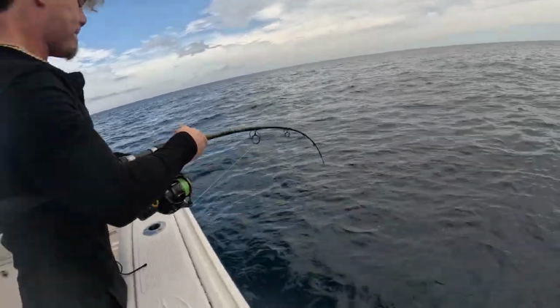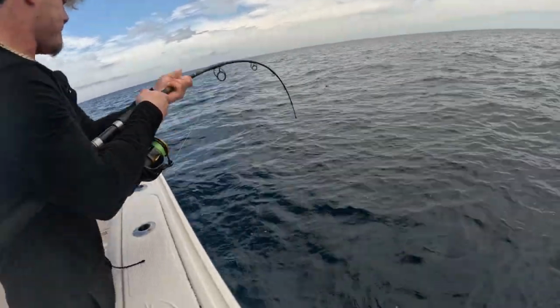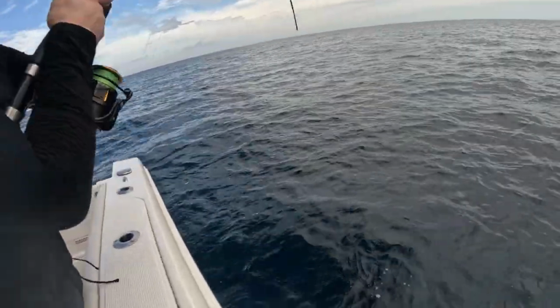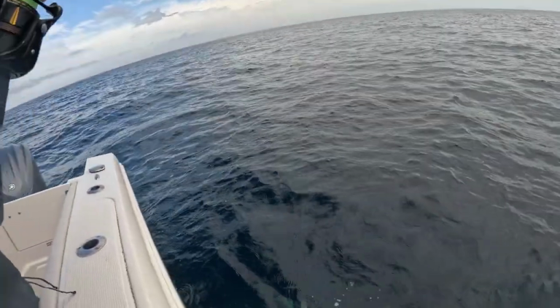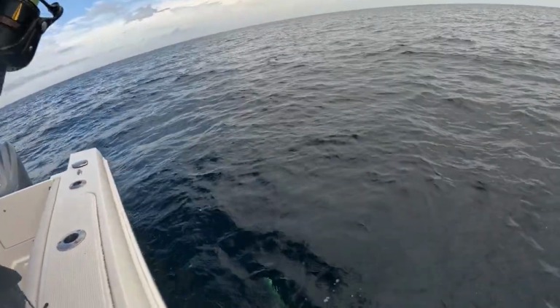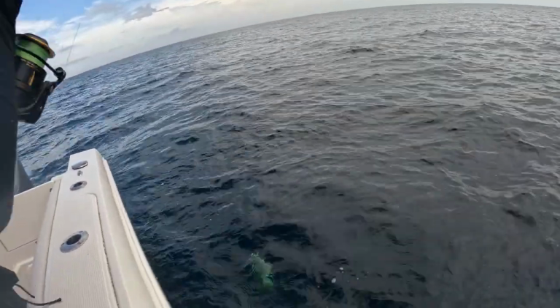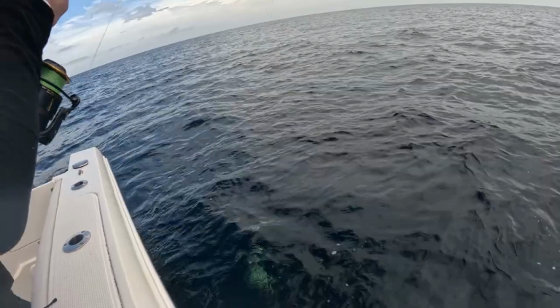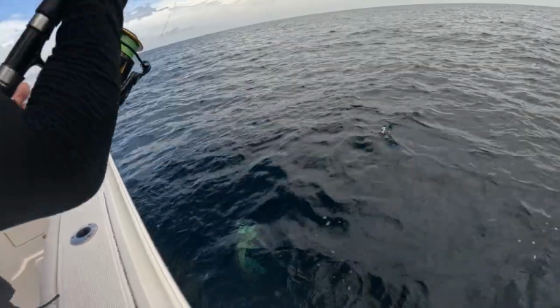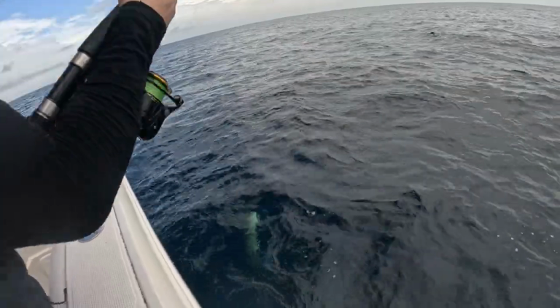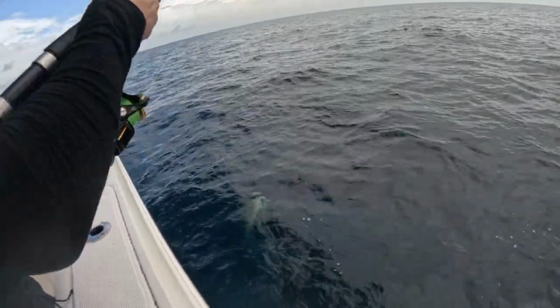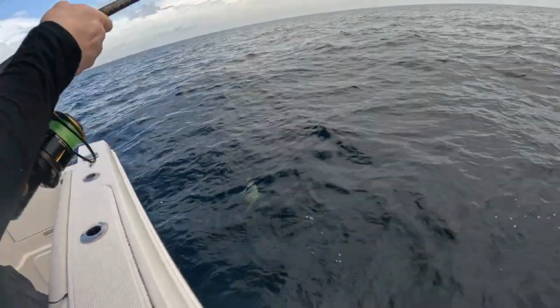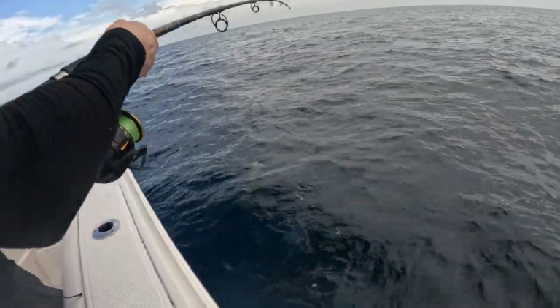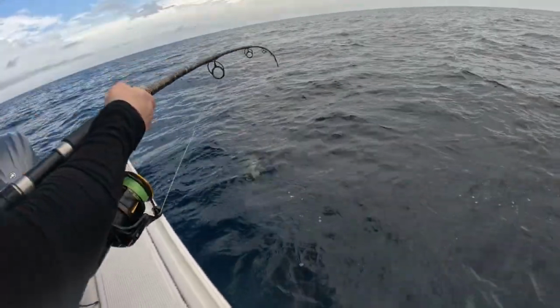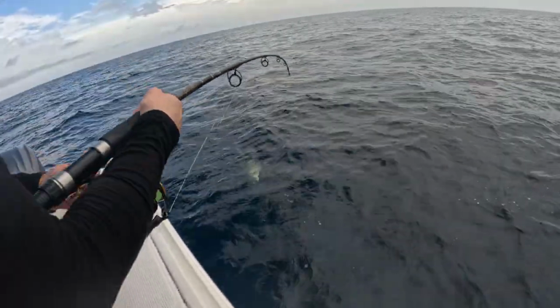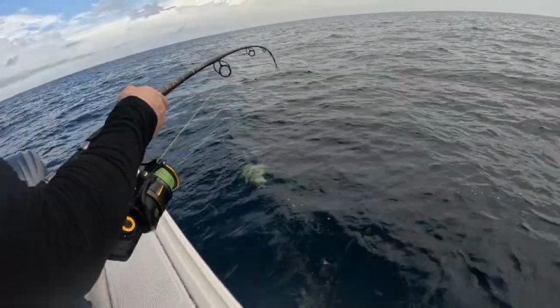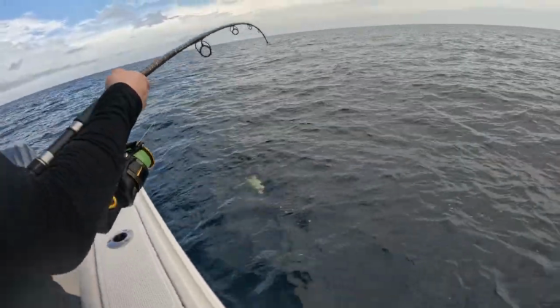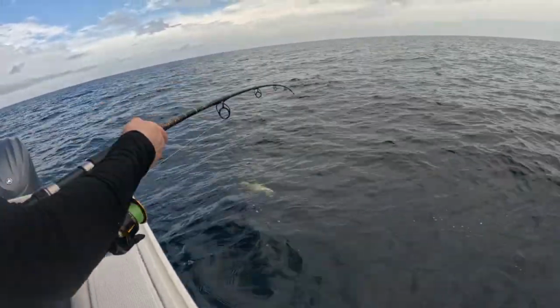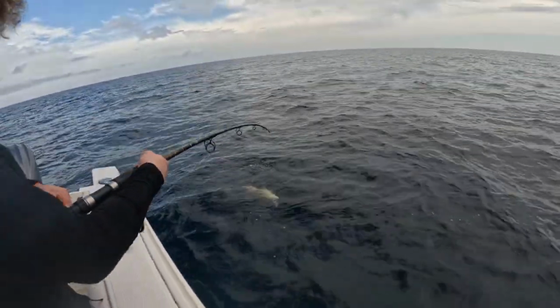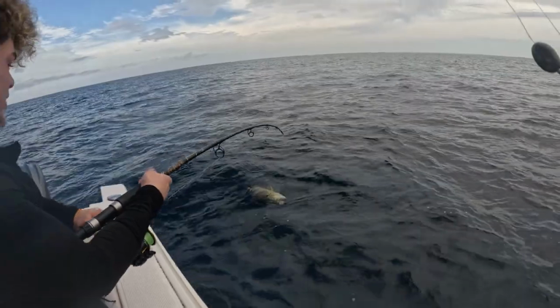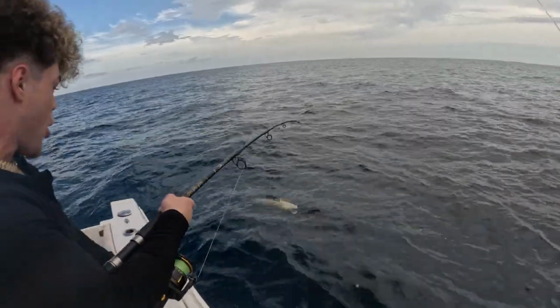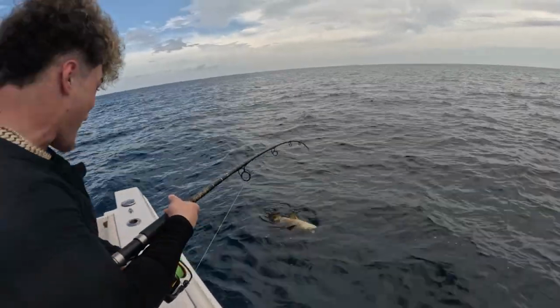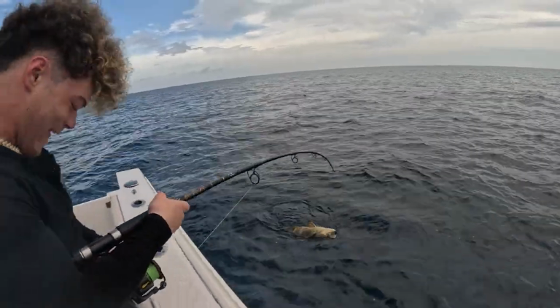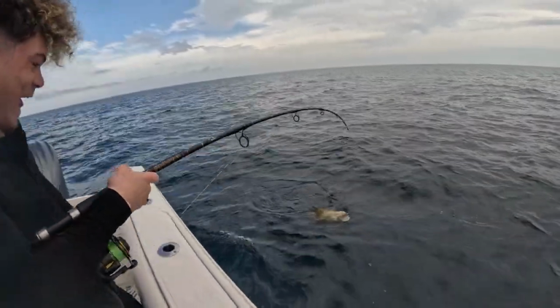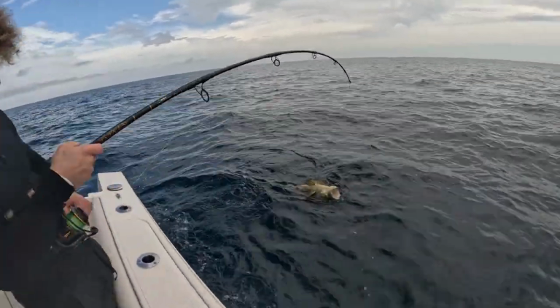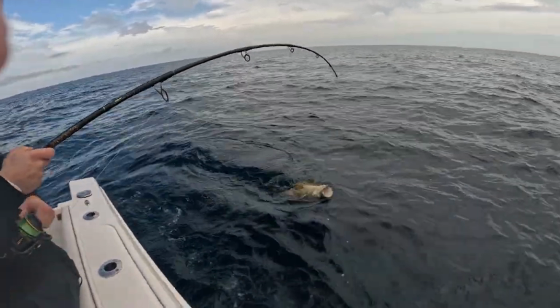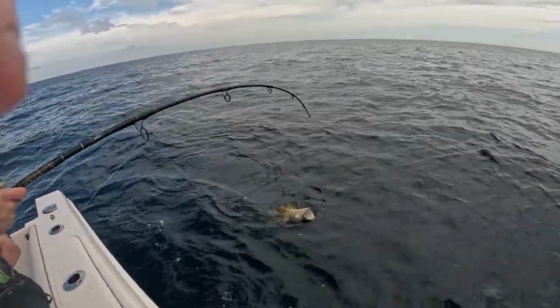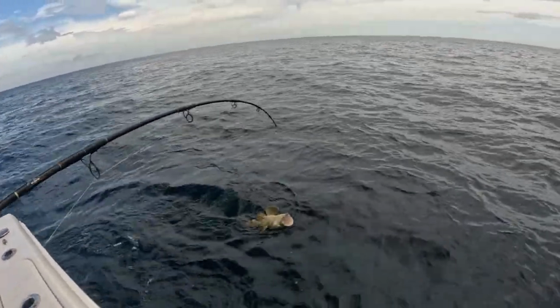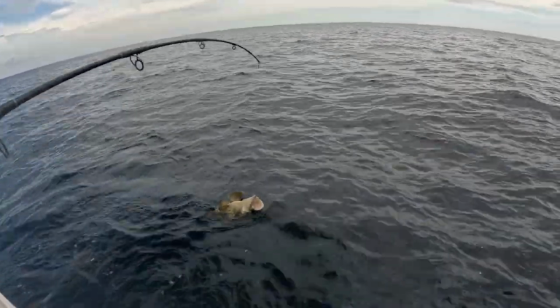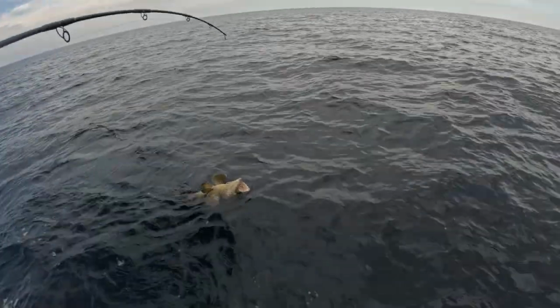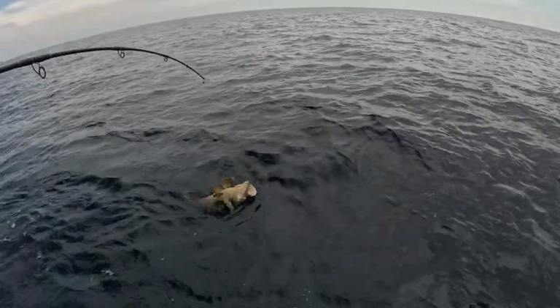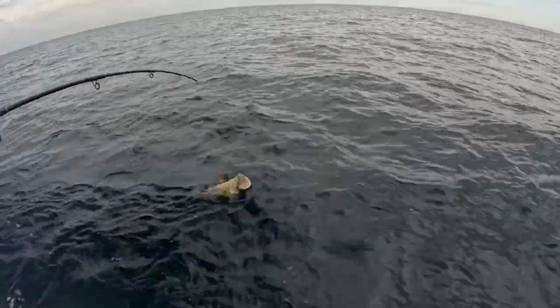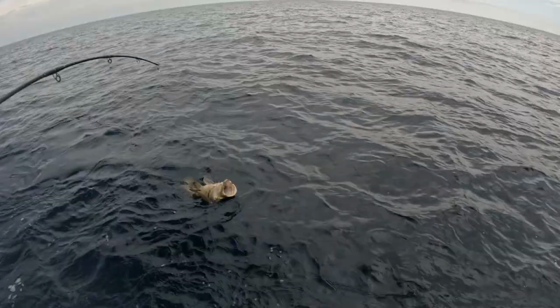What is it? I see it. Oh my — is it a Goliath? It's a Goliath. Hell no — it's a Goliath grouper. Holy shit. That's a Goliath. Nice one, man.